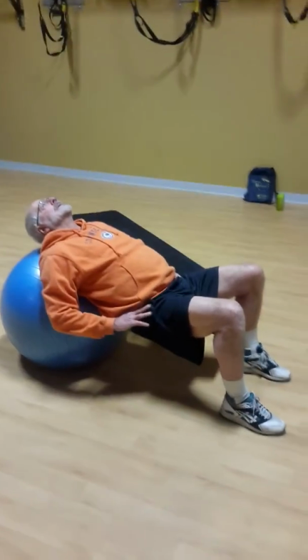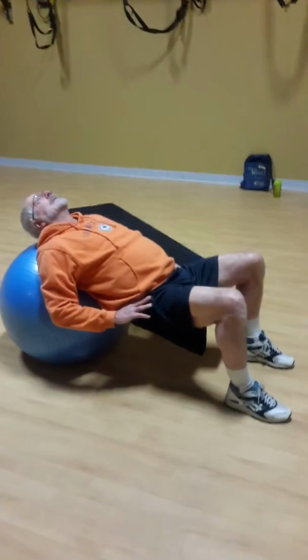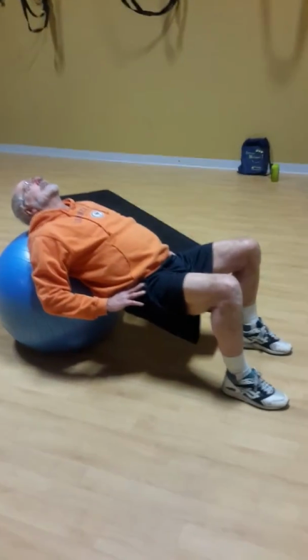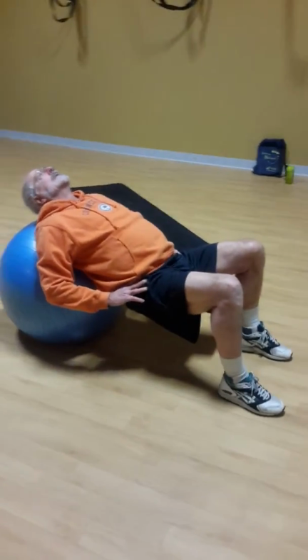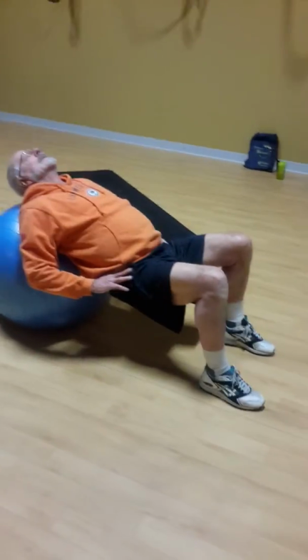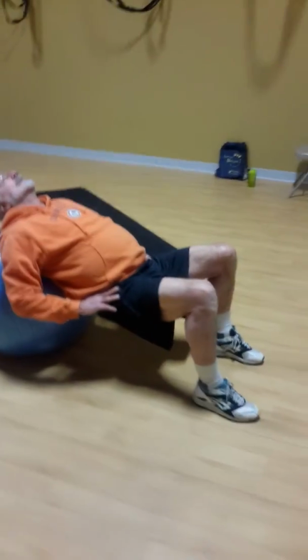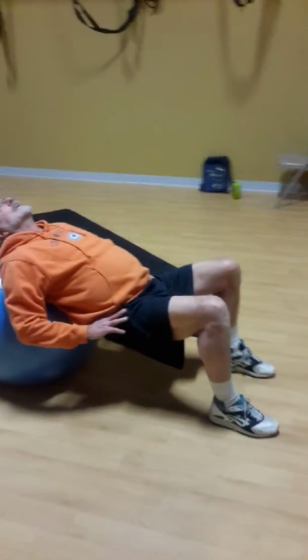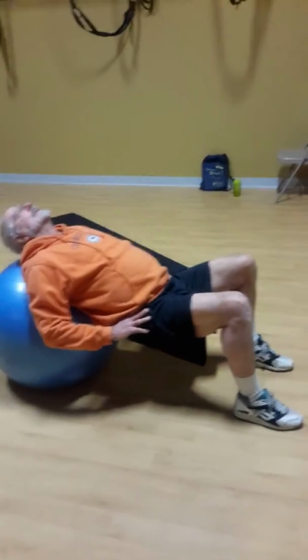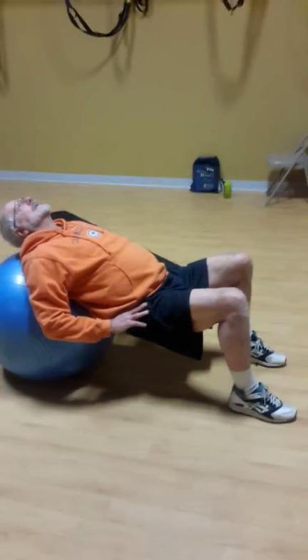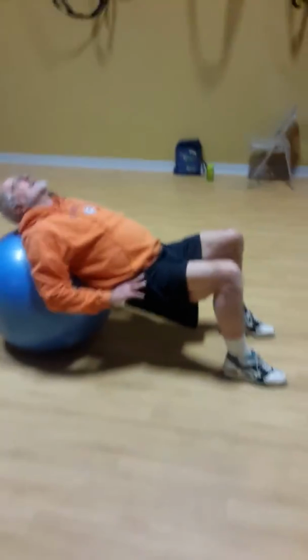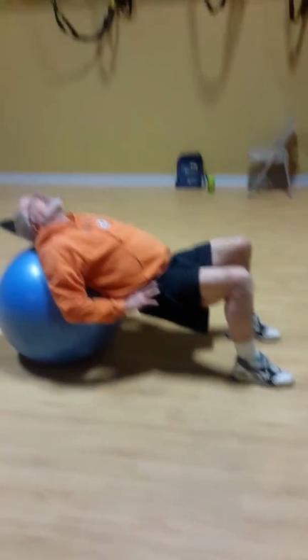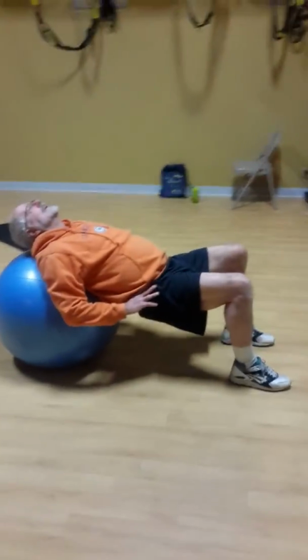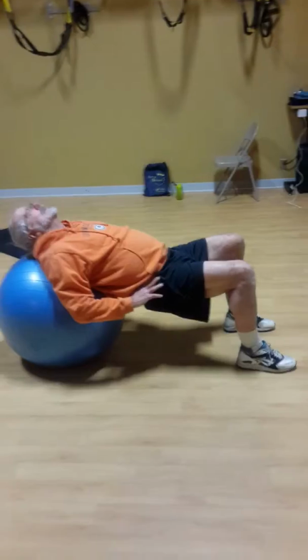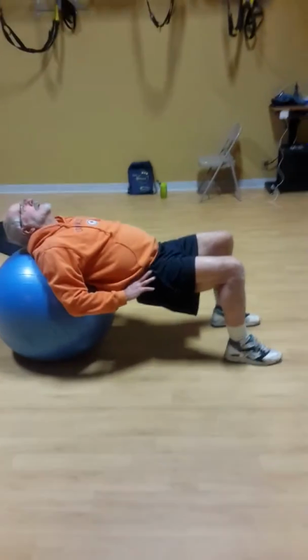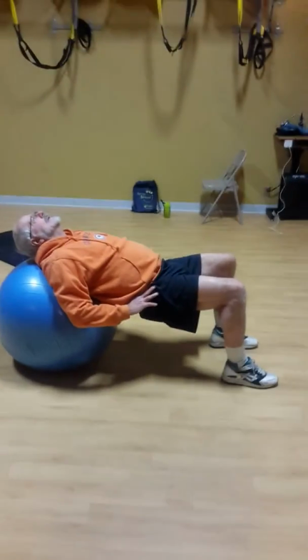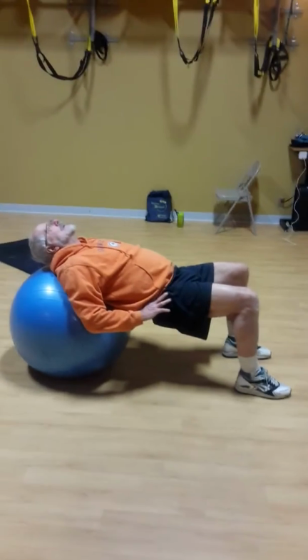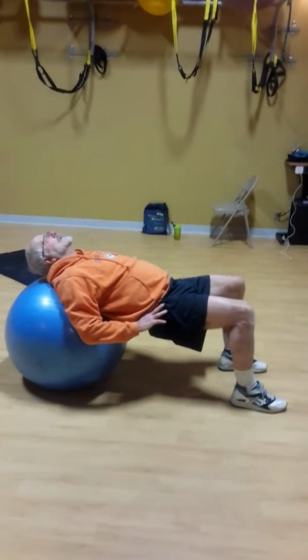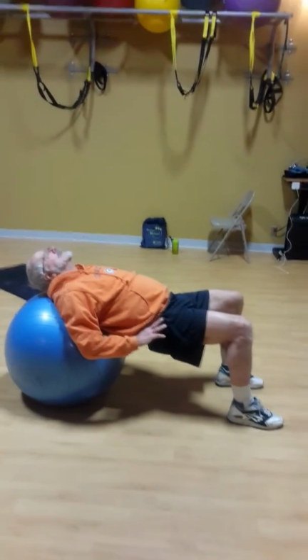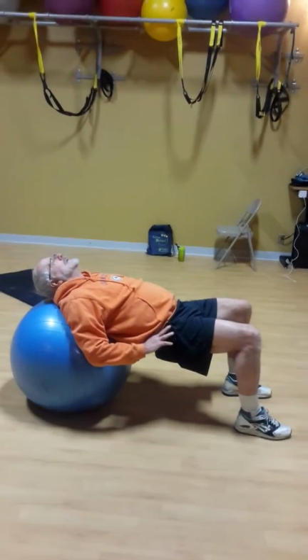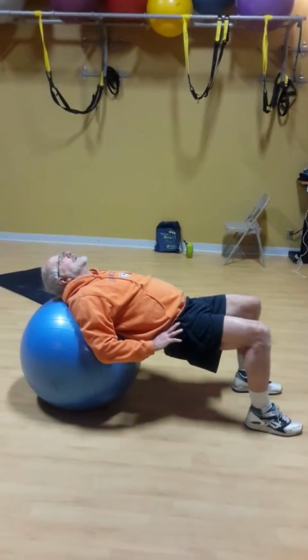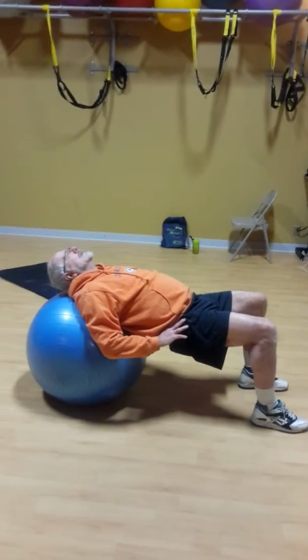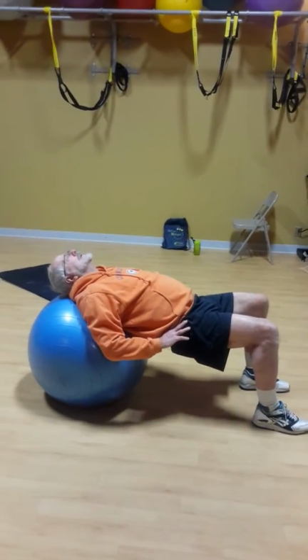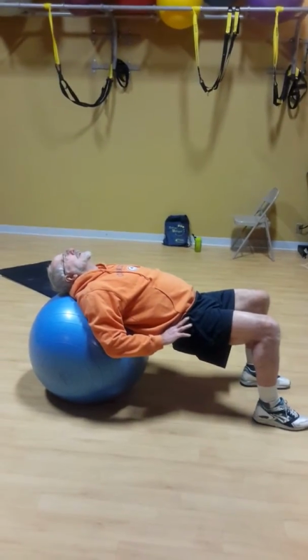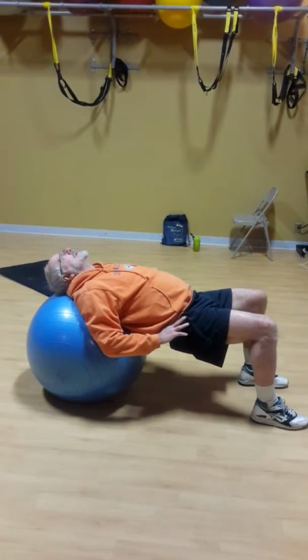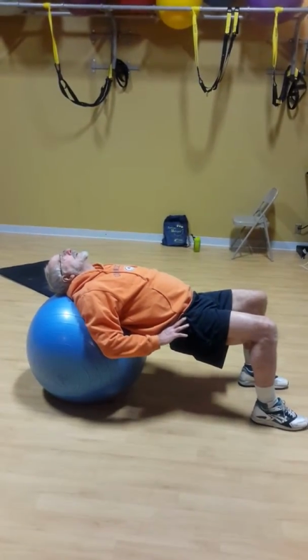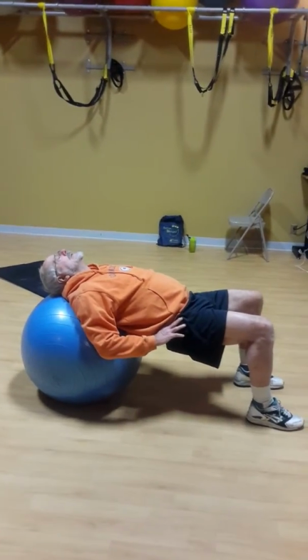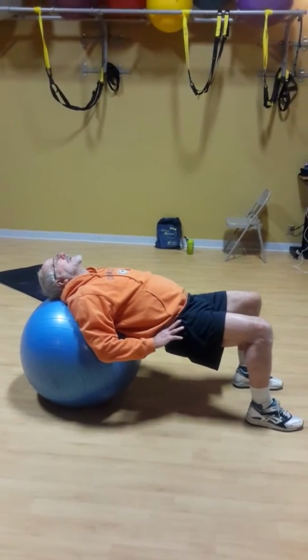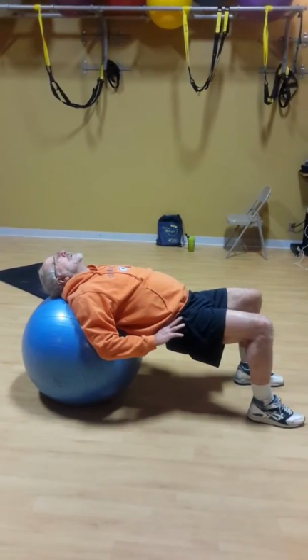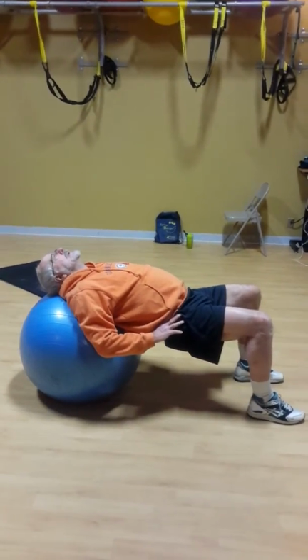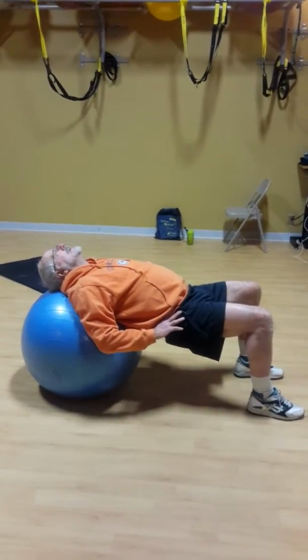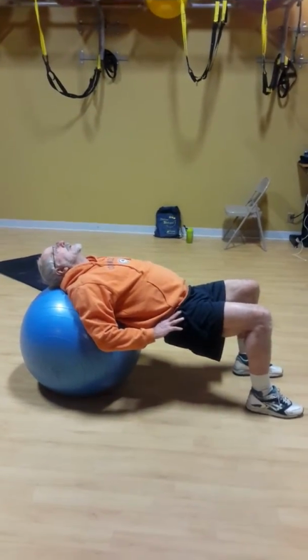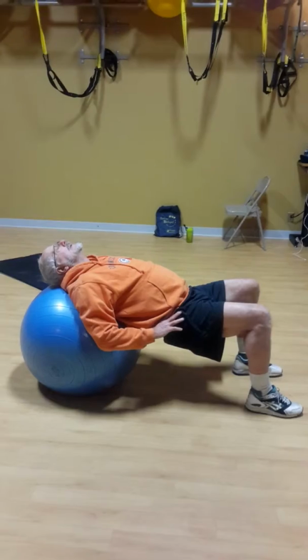Your hip flexors are incredibly tight, Phil. Keep going — belly button in. Push your hips up as high as you can. Push your head into the ball. There we go. And now ease down.